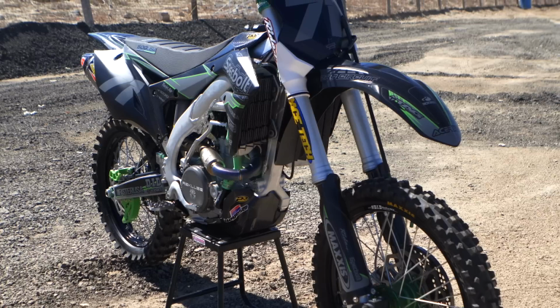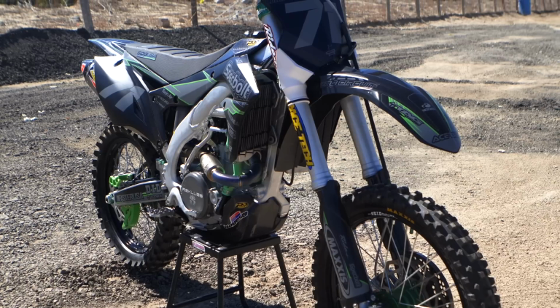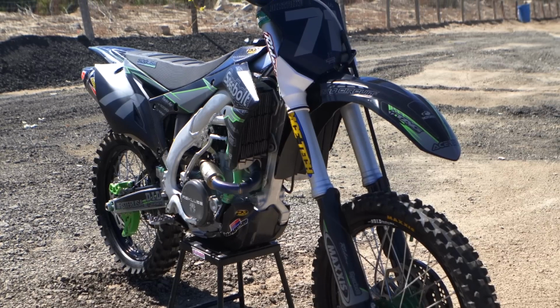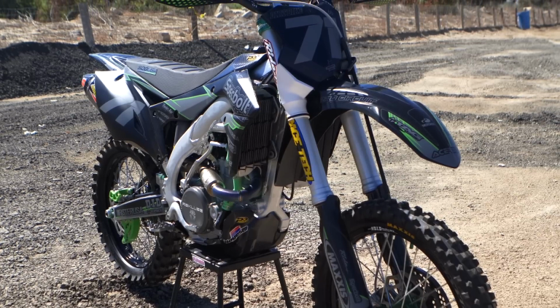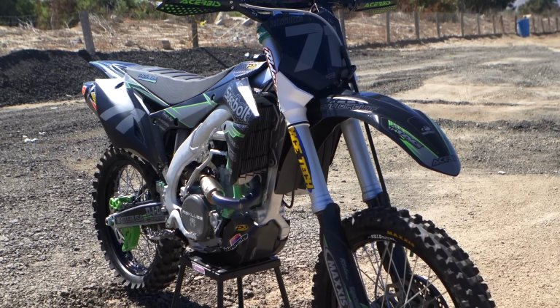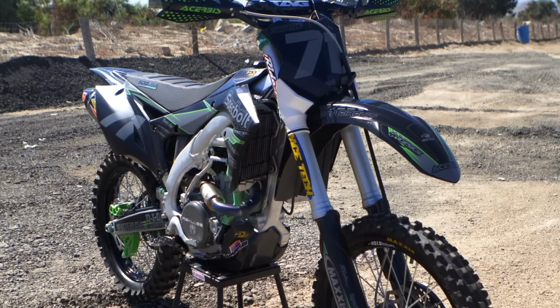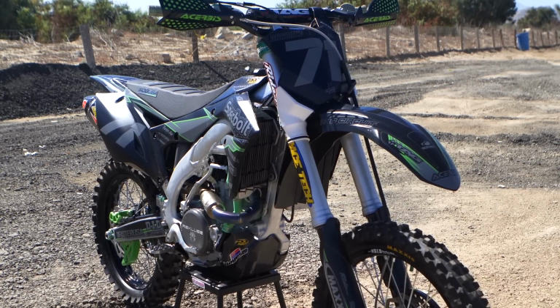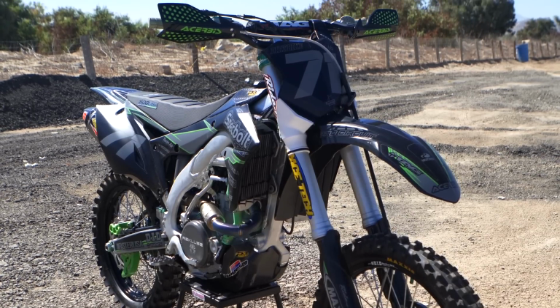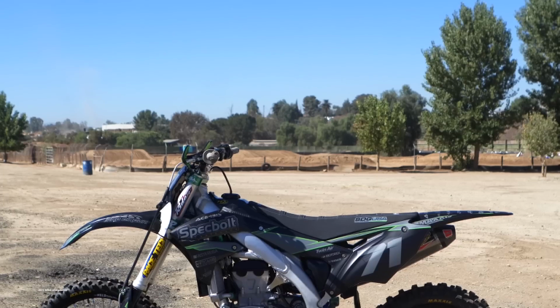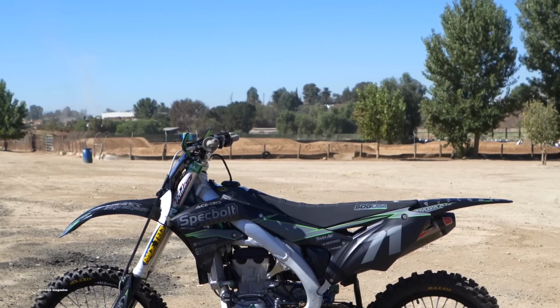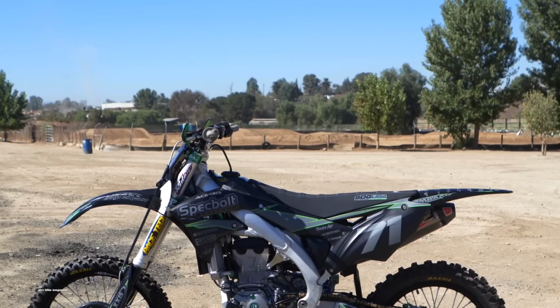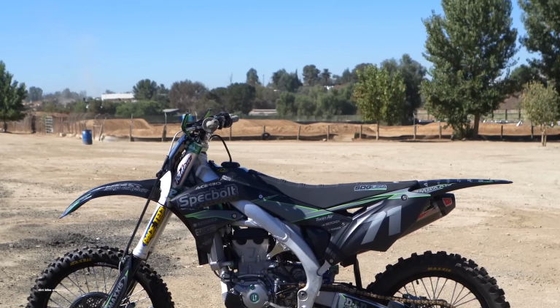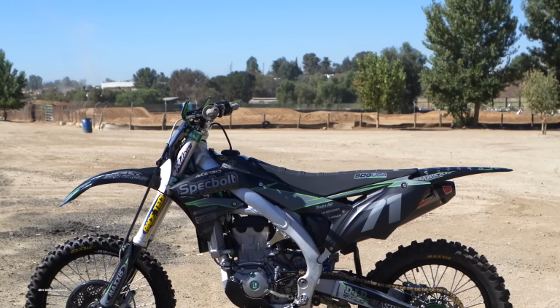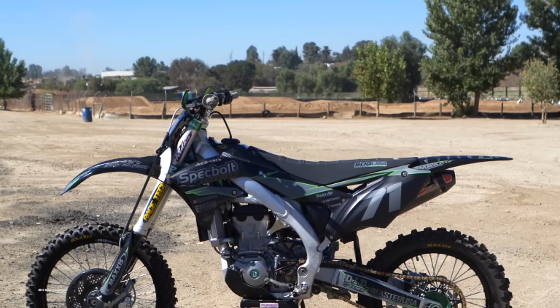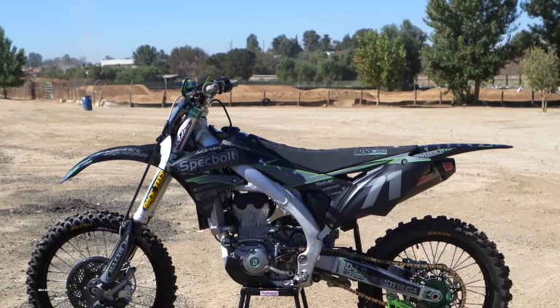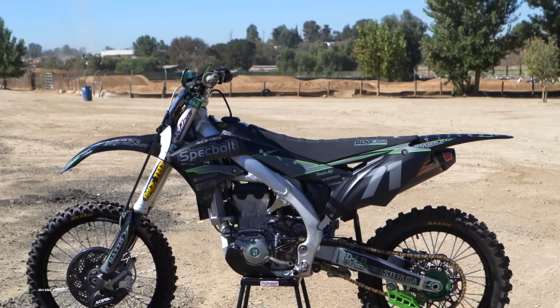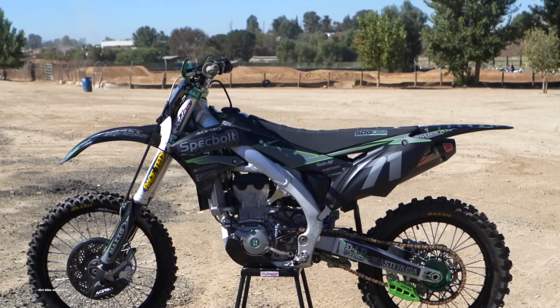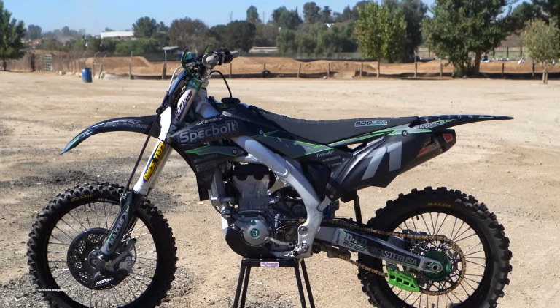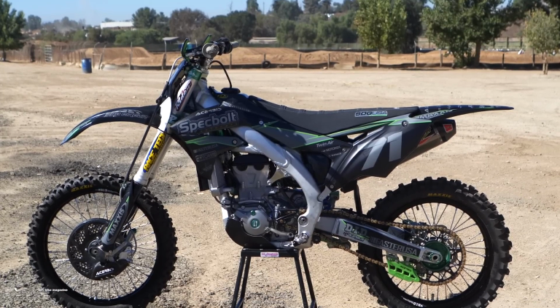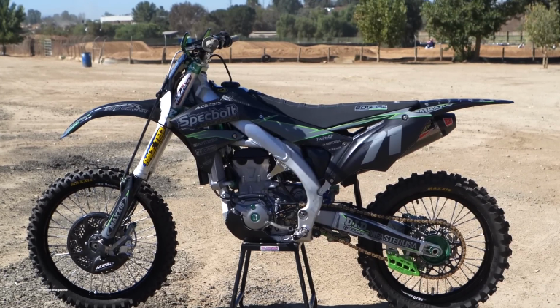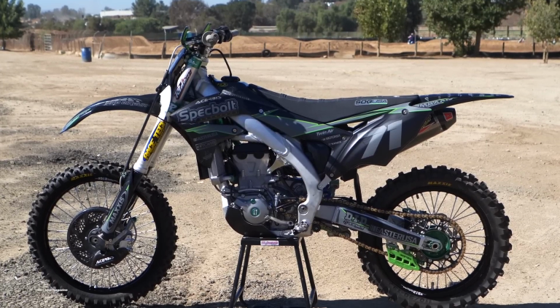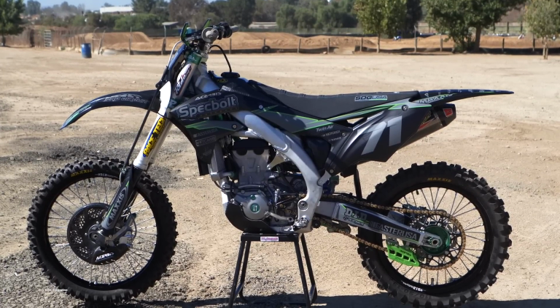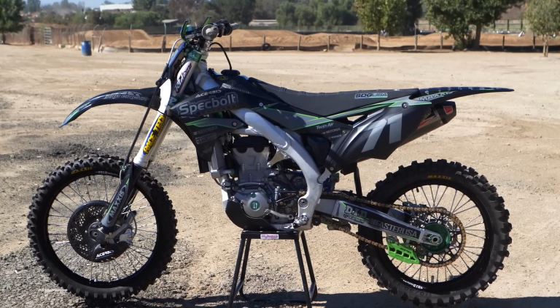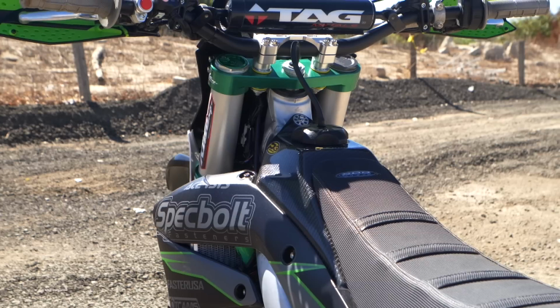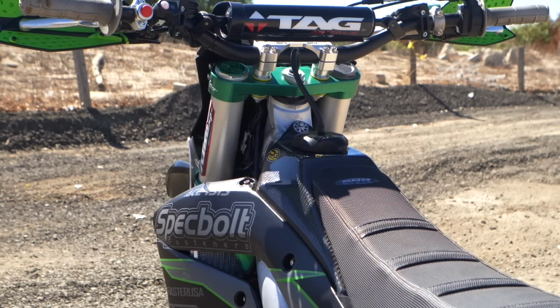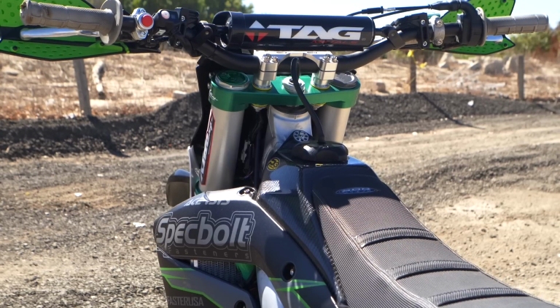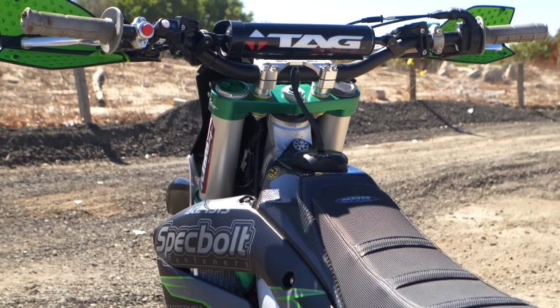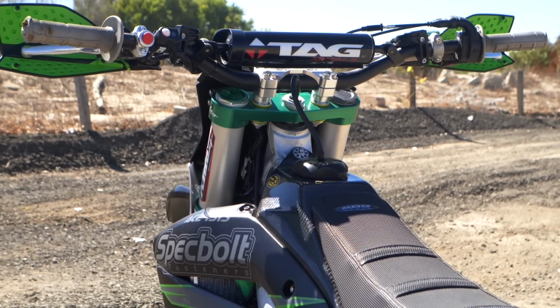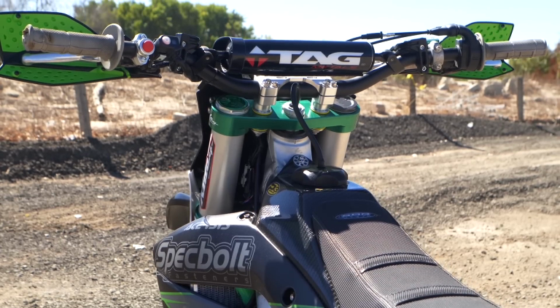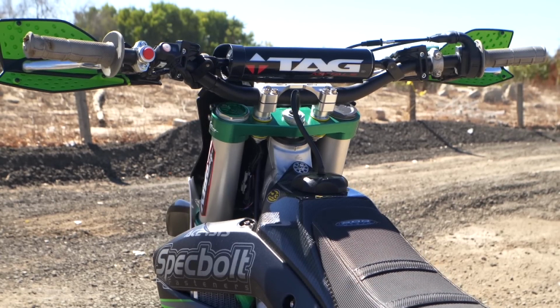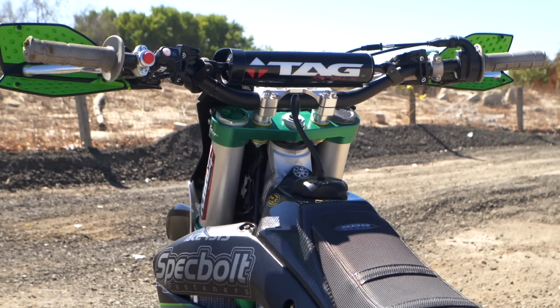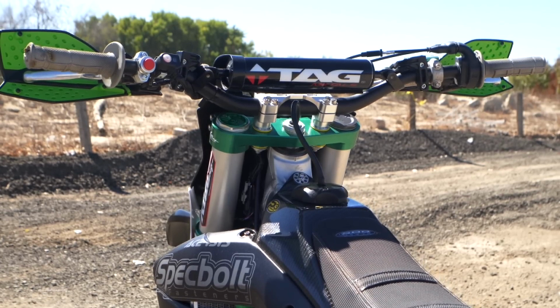Hi, I'm Mark Tilley and it's been a while but we're adding a new bike to our hardware video series. This time we're going to give you an up-close look at a 2018 Kawasaki KX450F project.